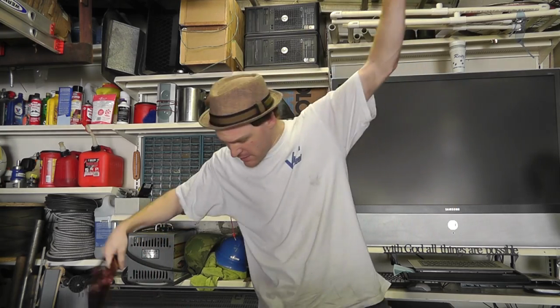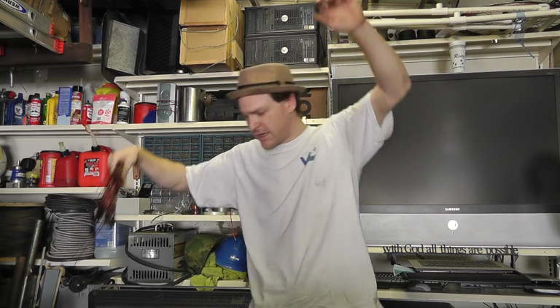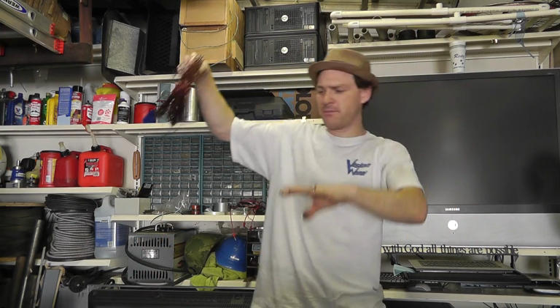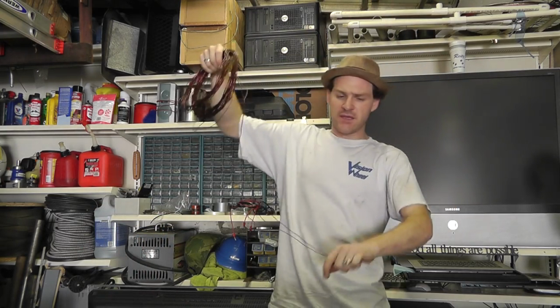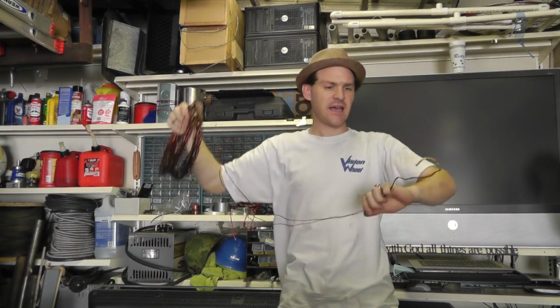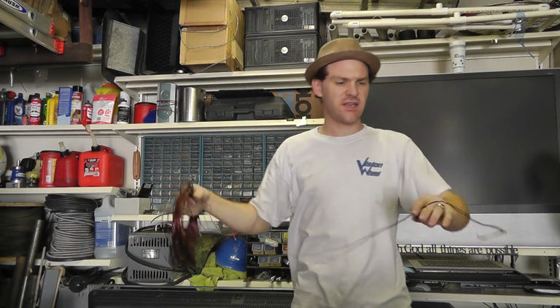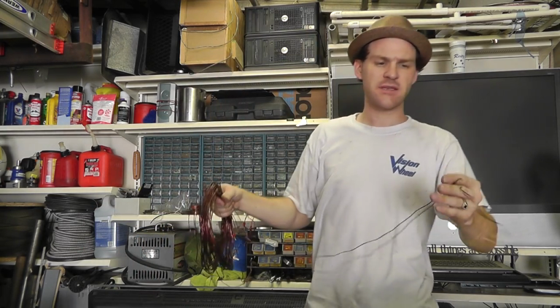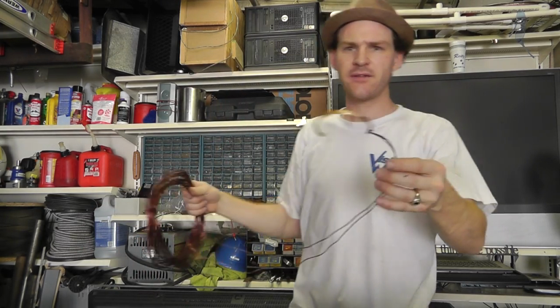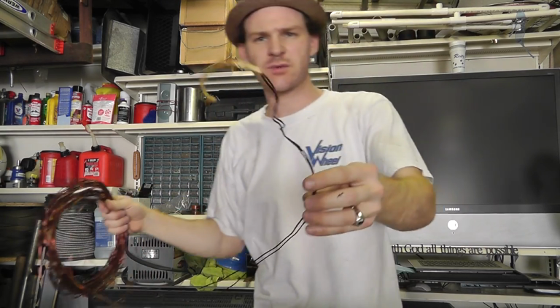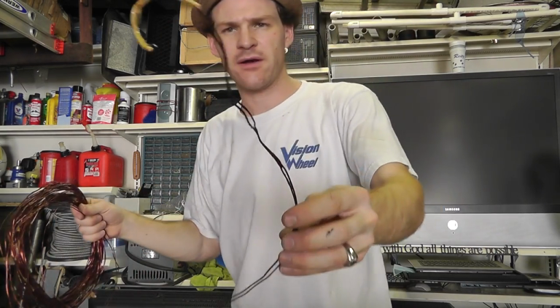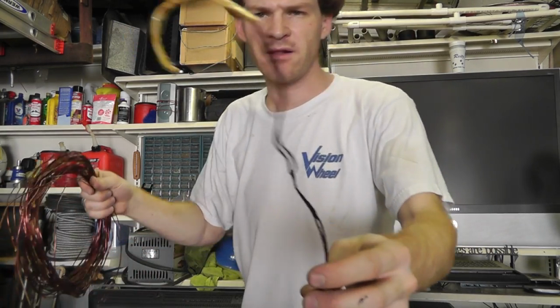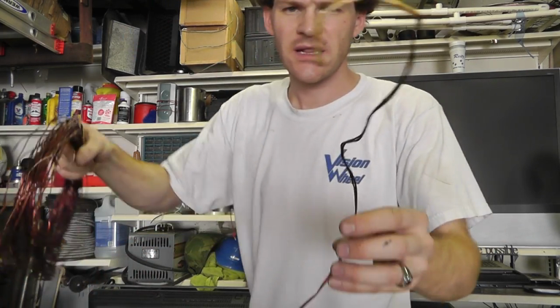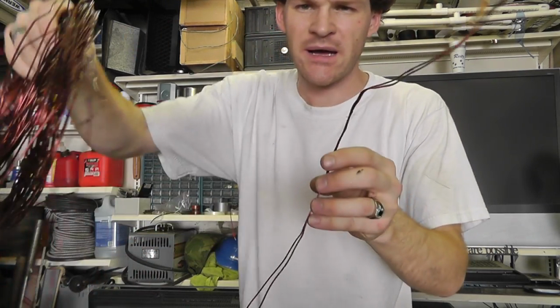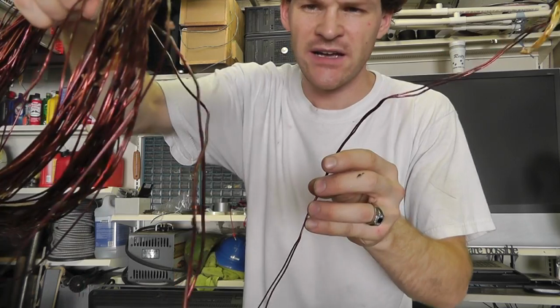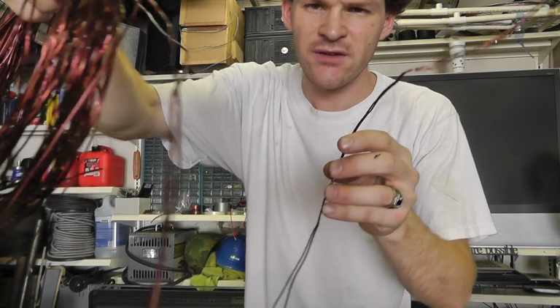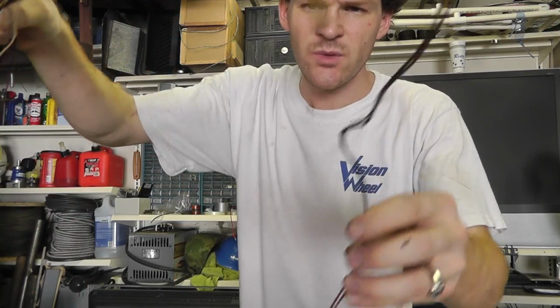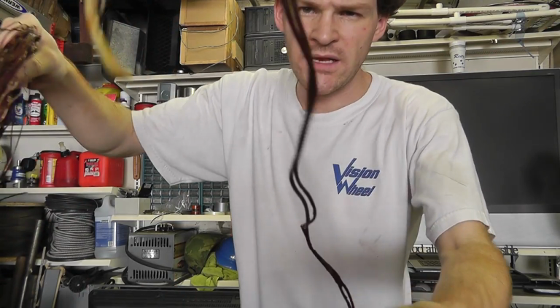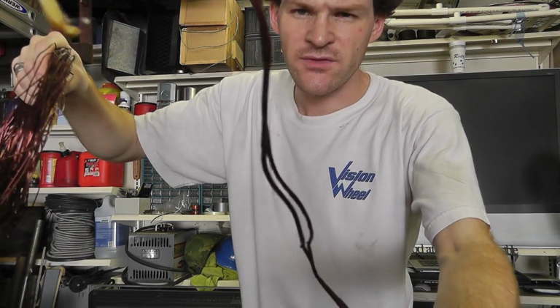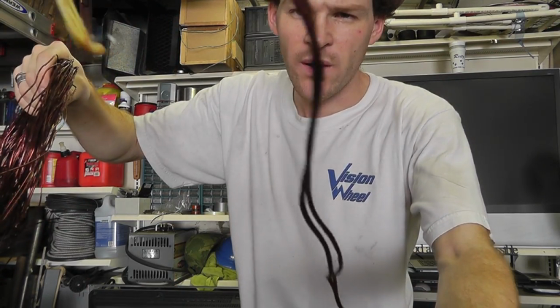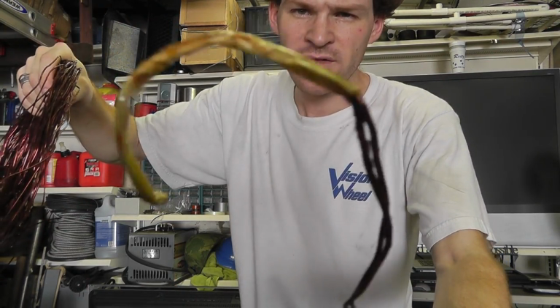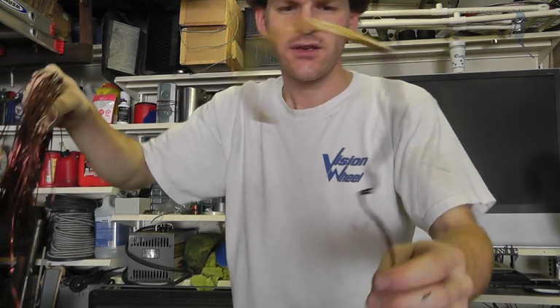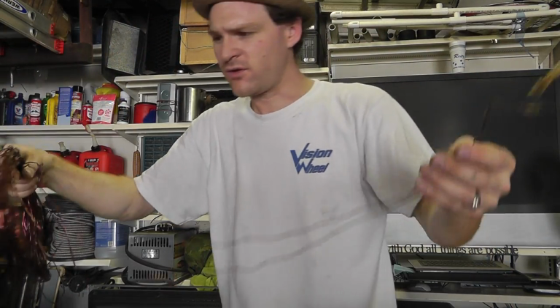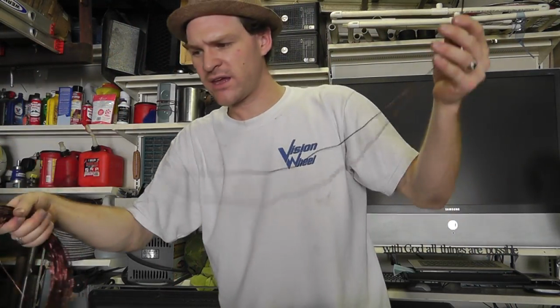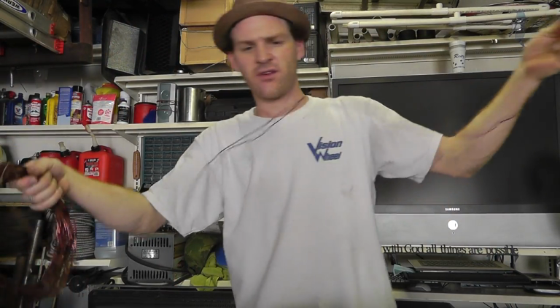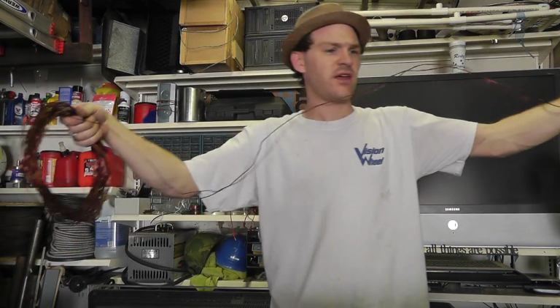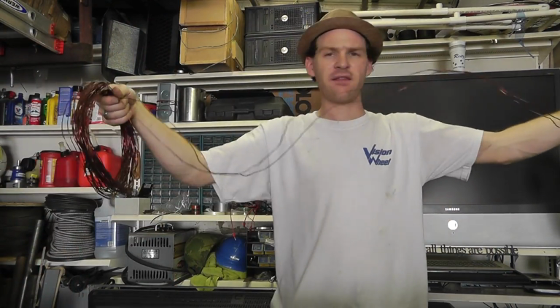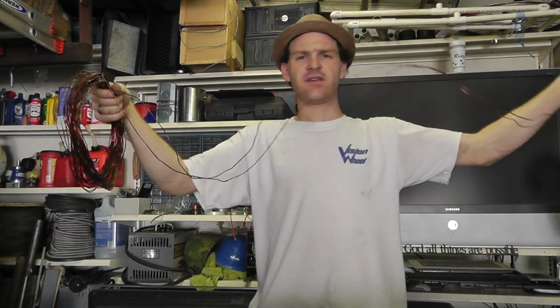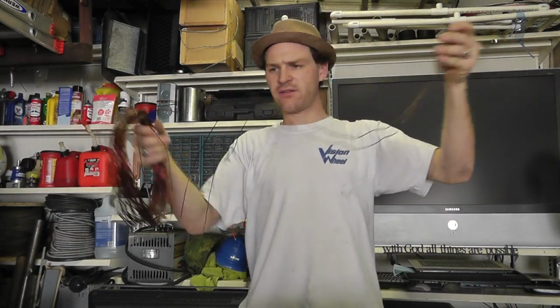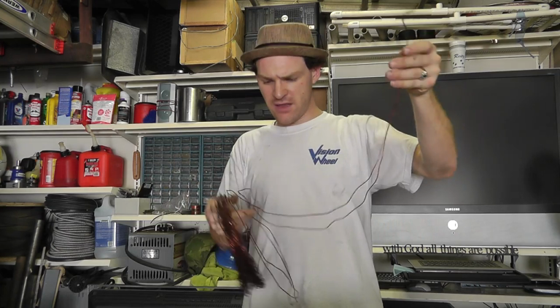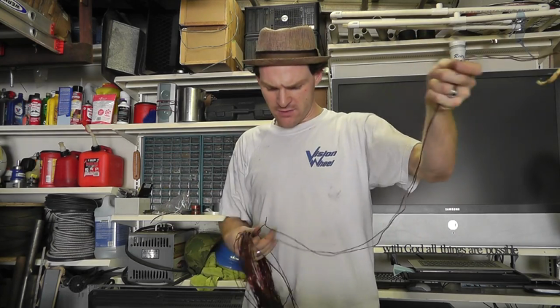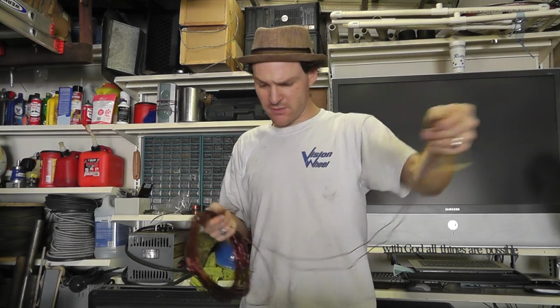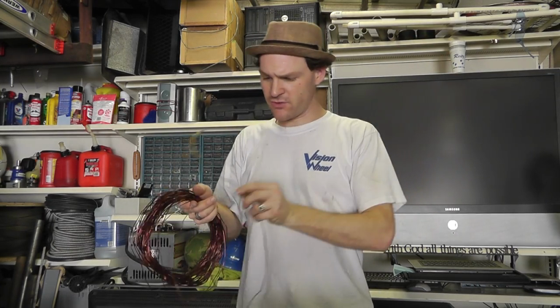This actually comes in pairs — it was a parallel, bi-filer winding, so there are two wires. Once I get this all straightened out, I'll have to come back and straighten that out too. That's gonna be a trick.